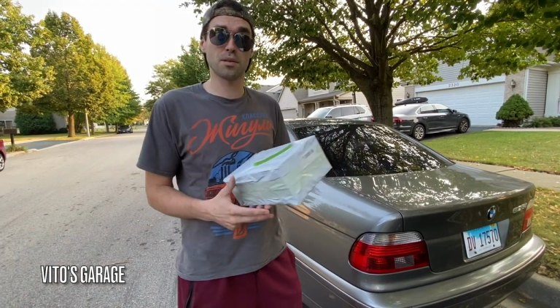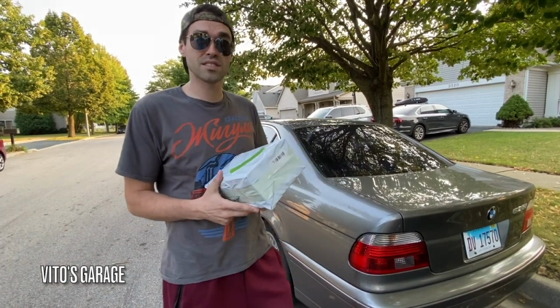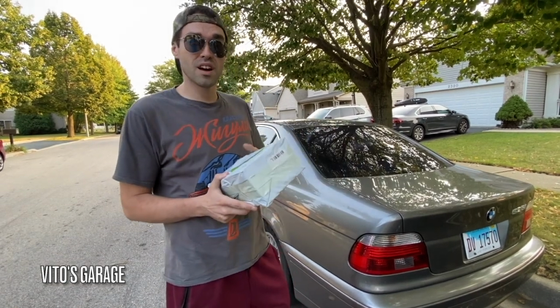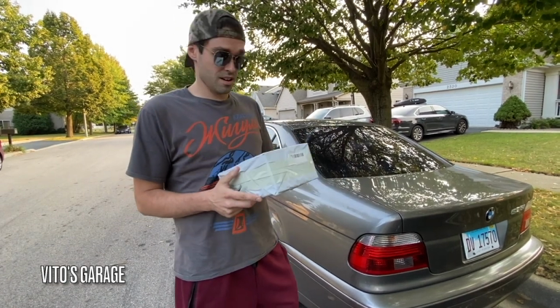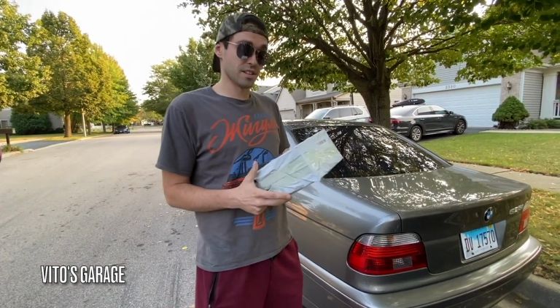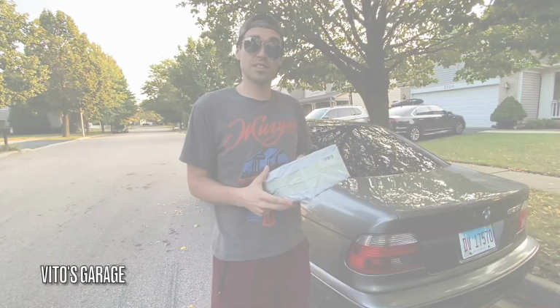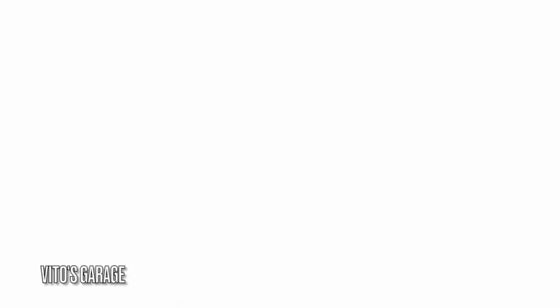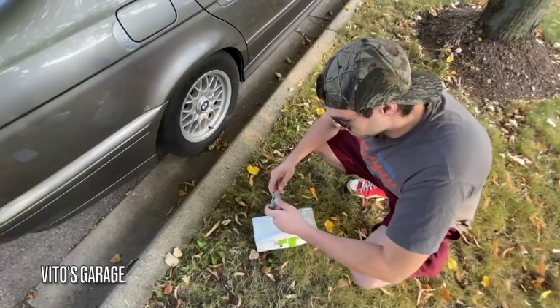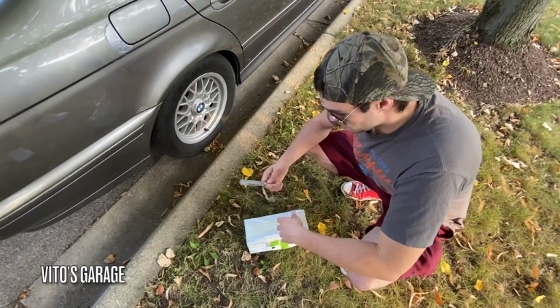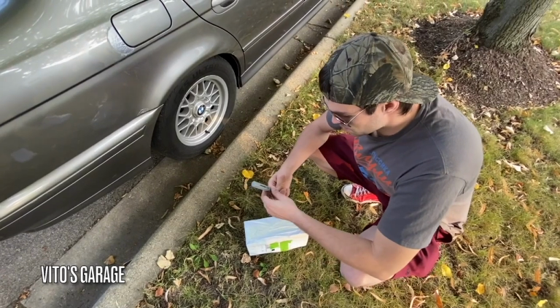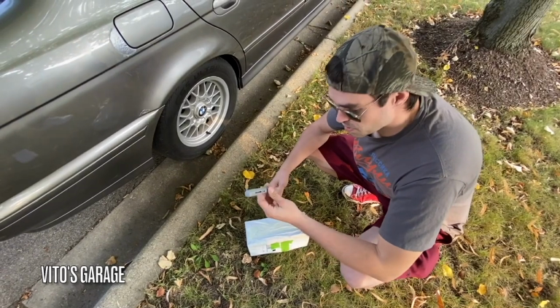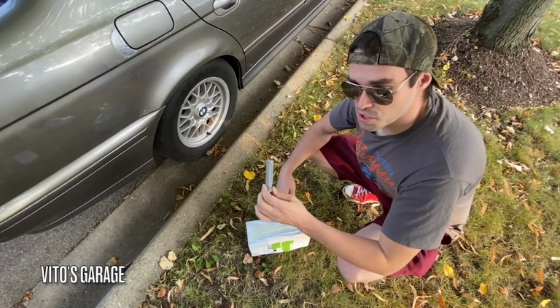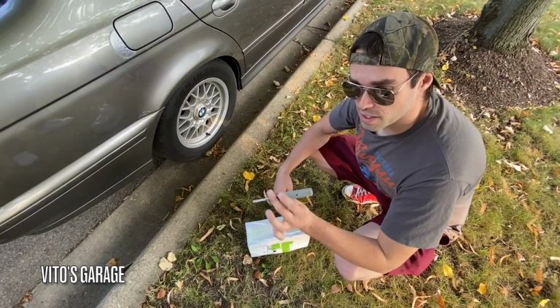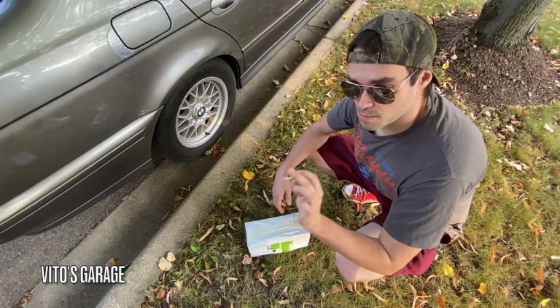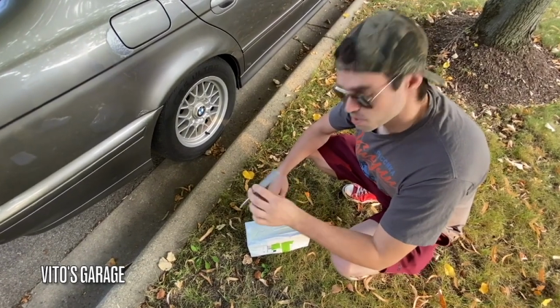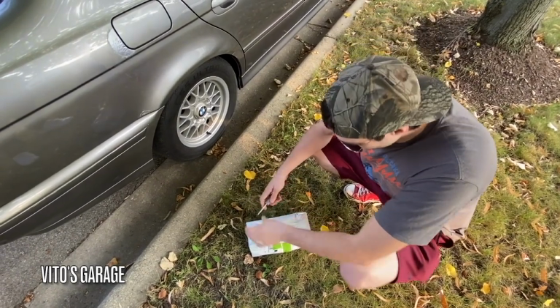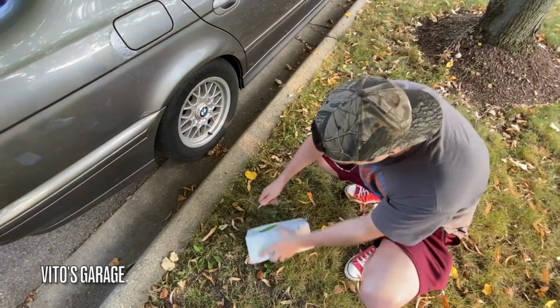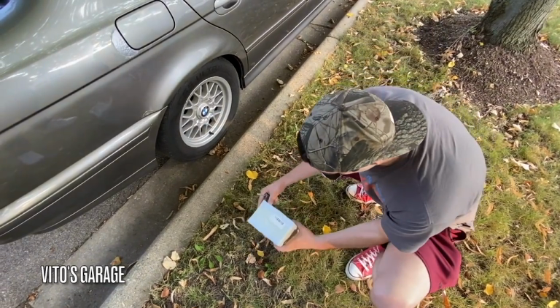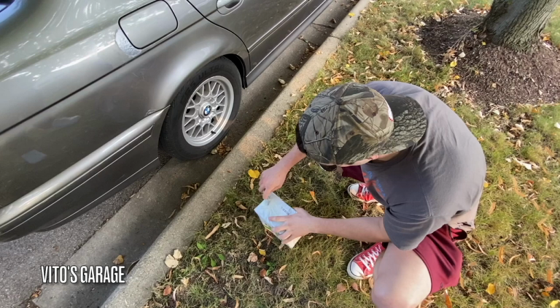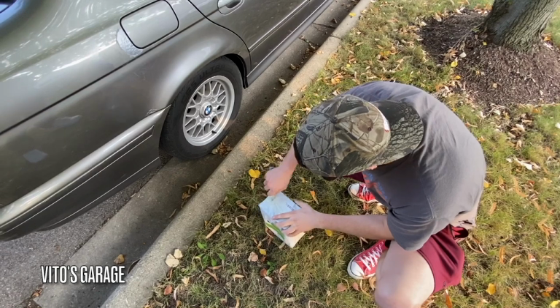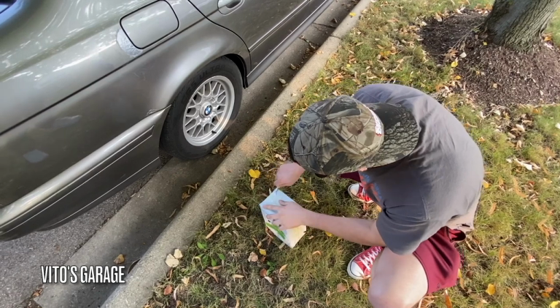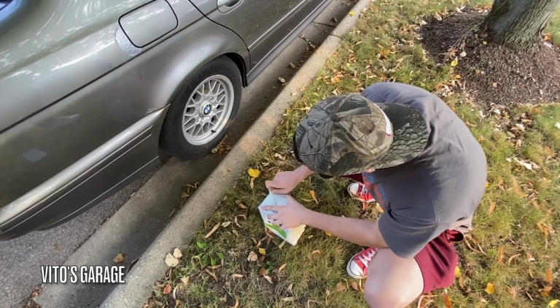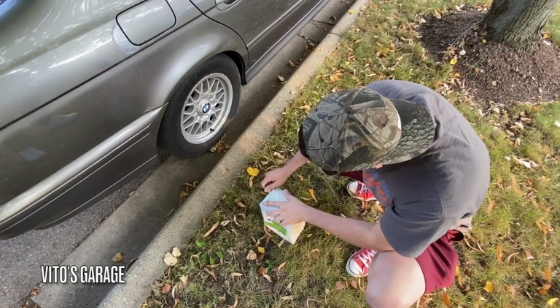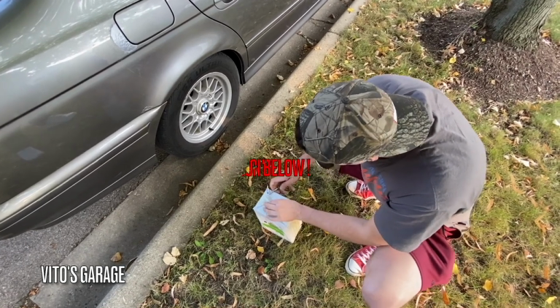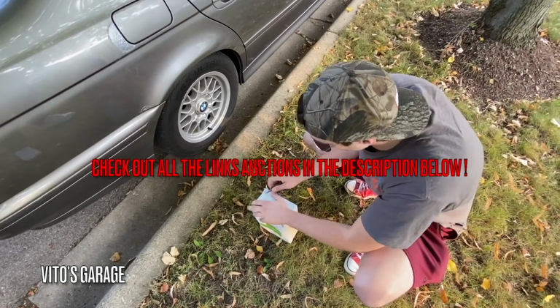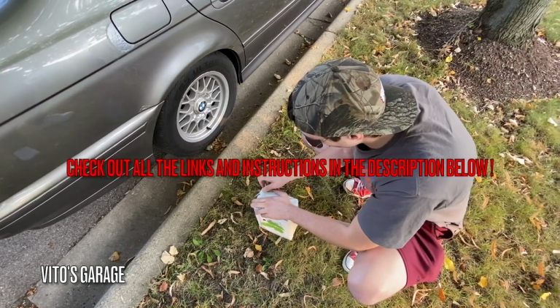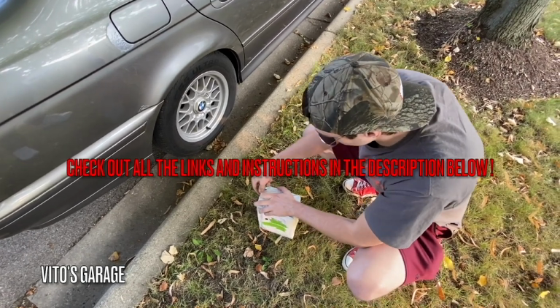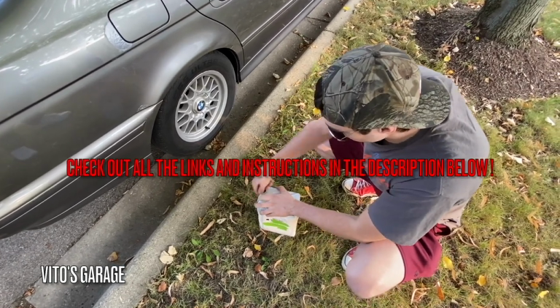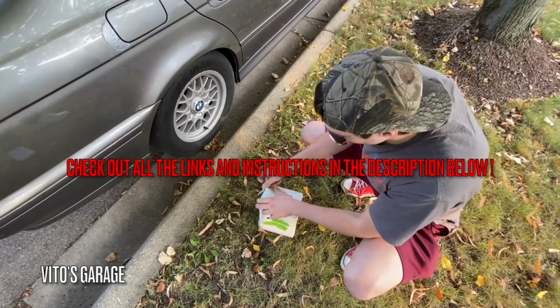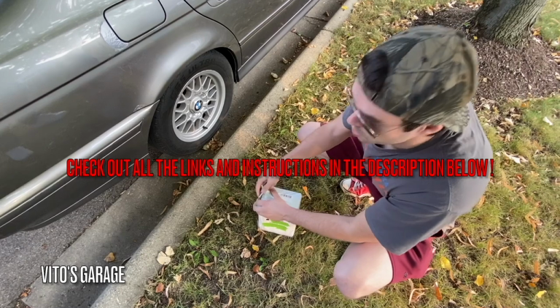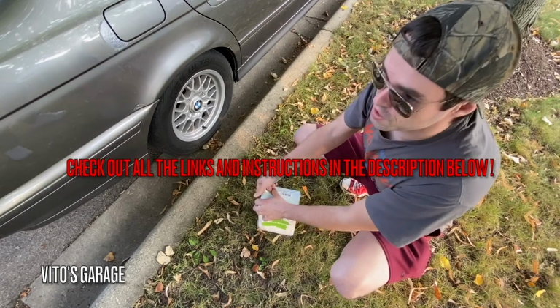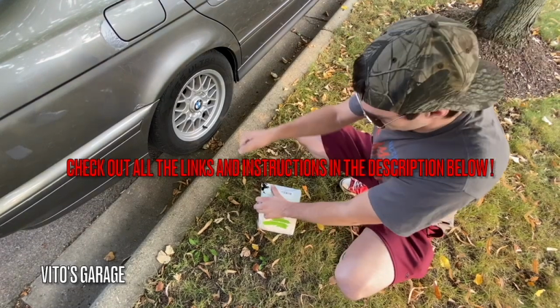First I'm gonna unbox this, so let's get started. We're using this amazing BMW screwdriver right here to open this up. Let's see how good I am at opening this early Christmas stuff.